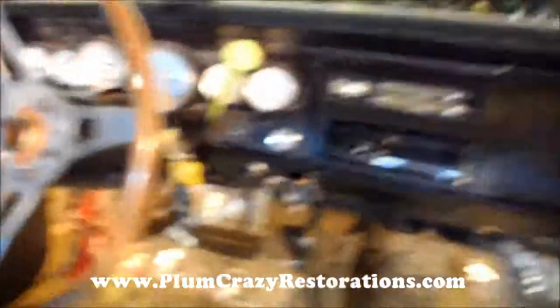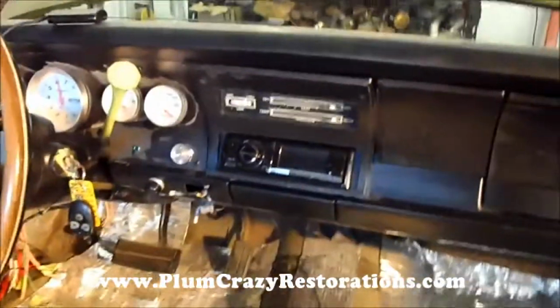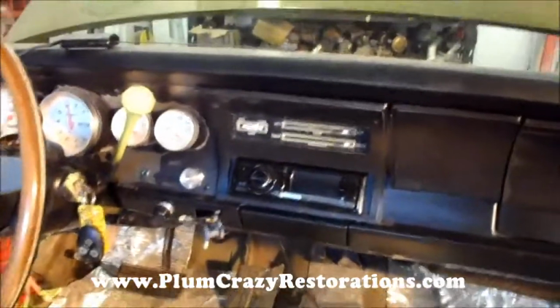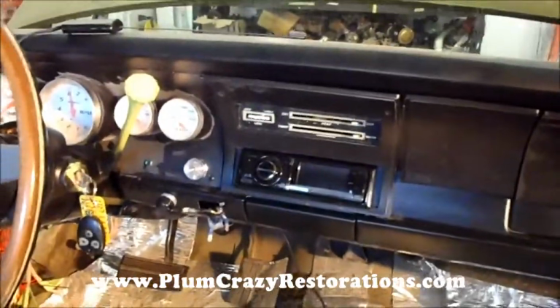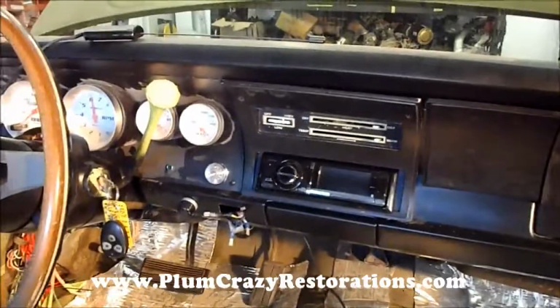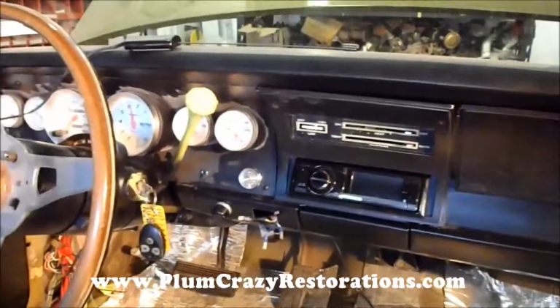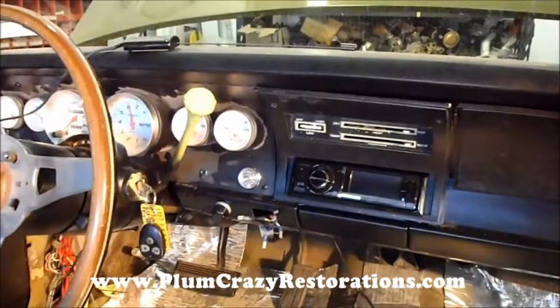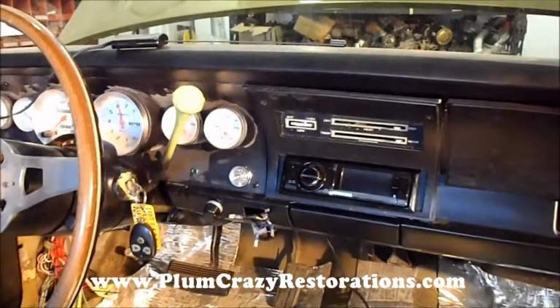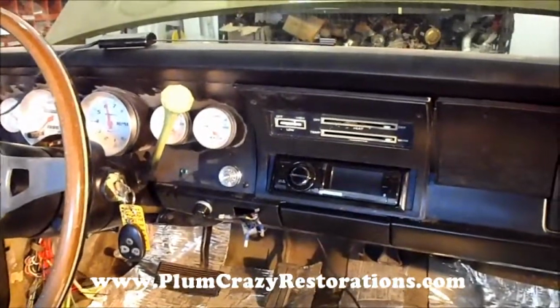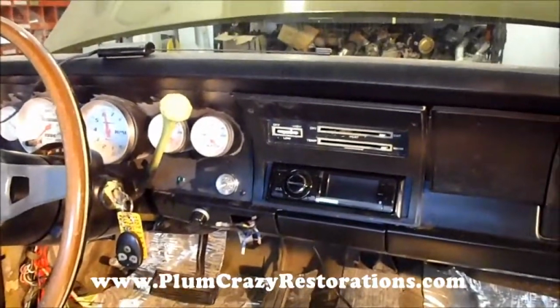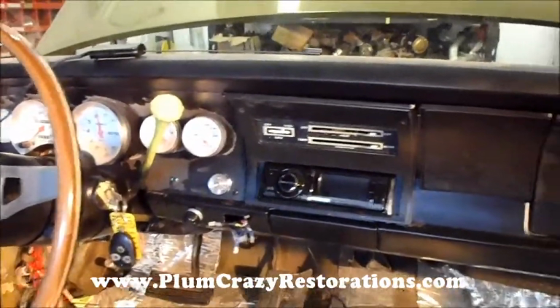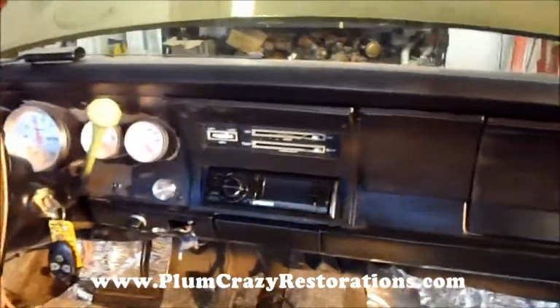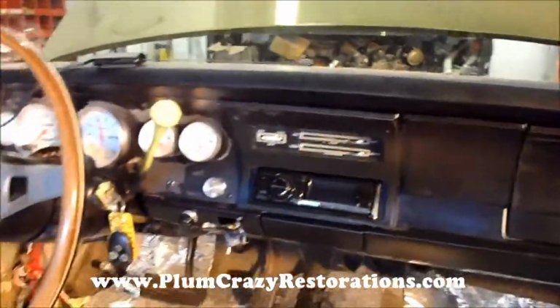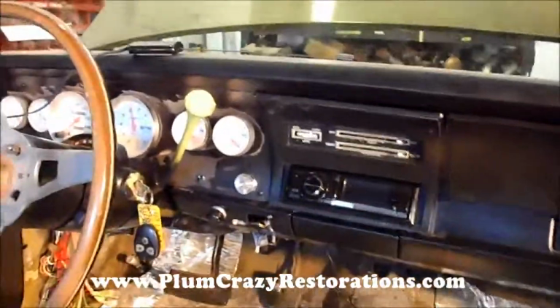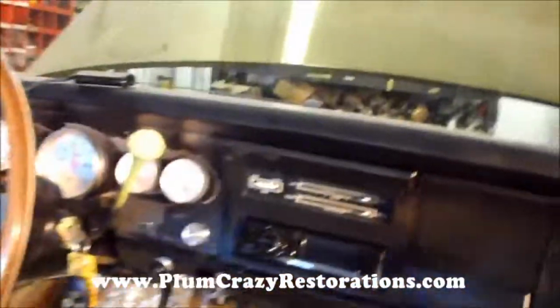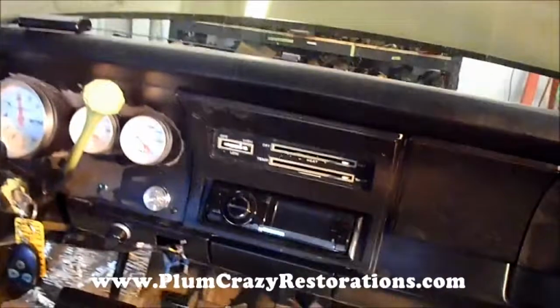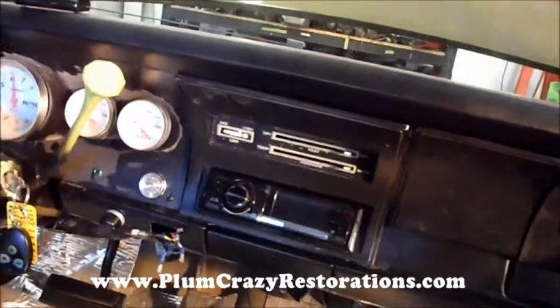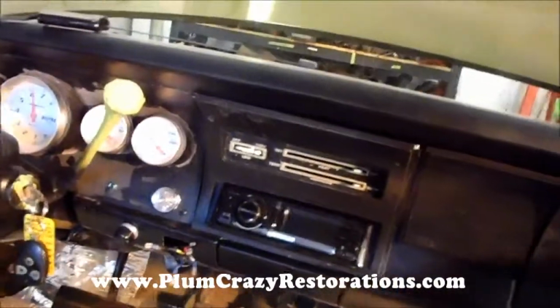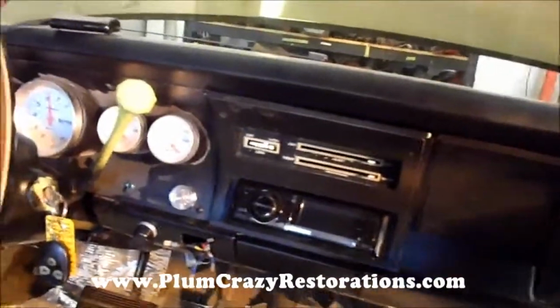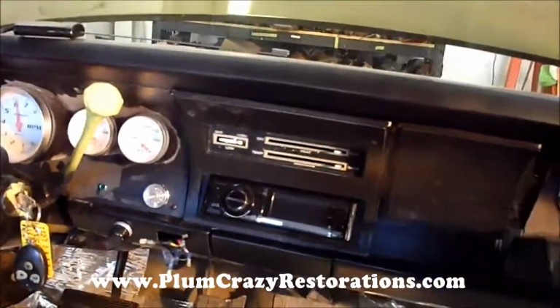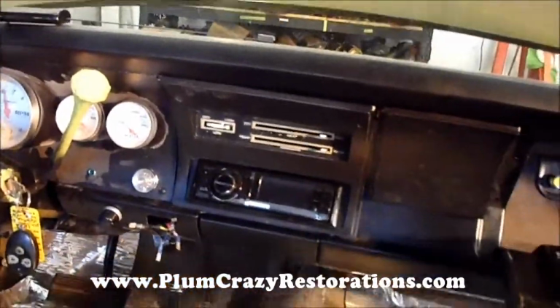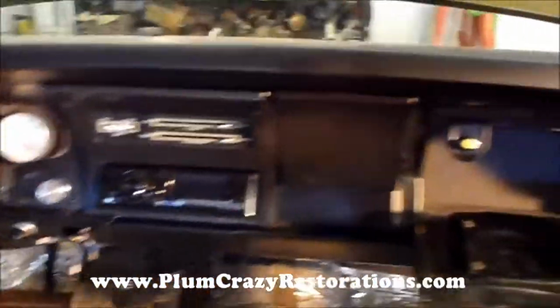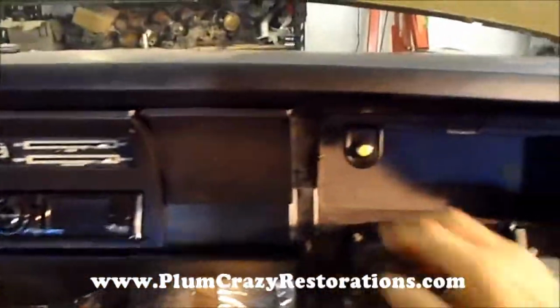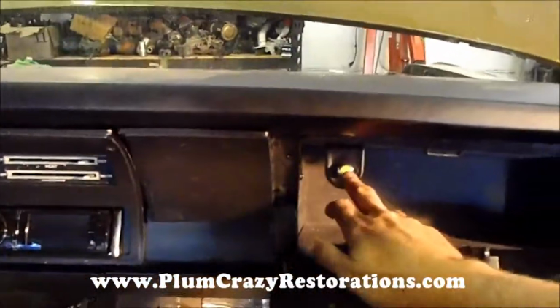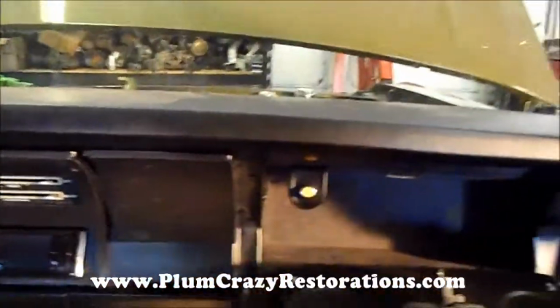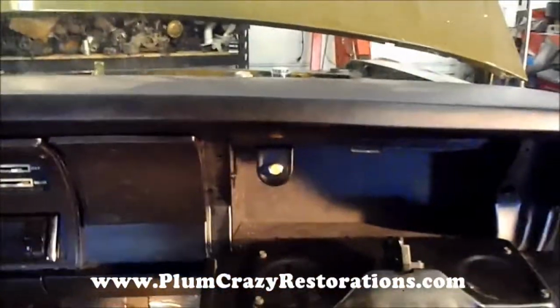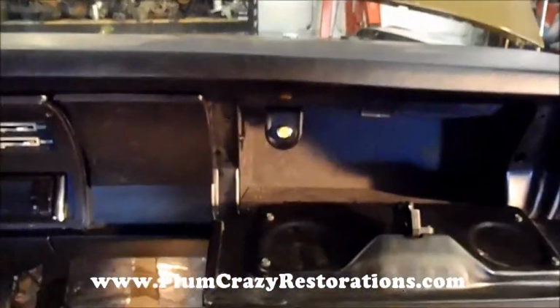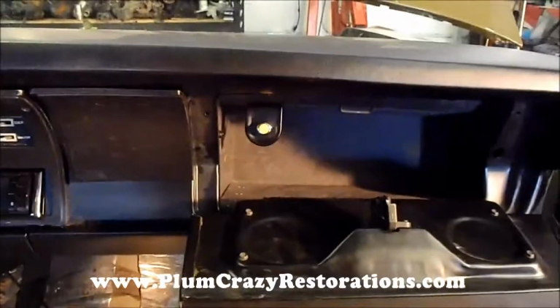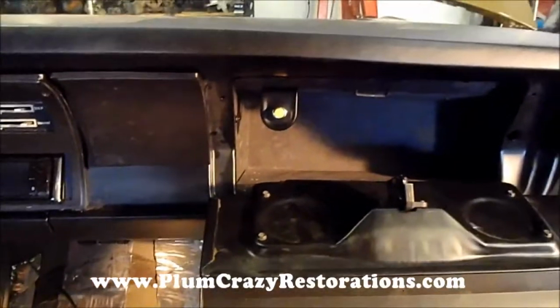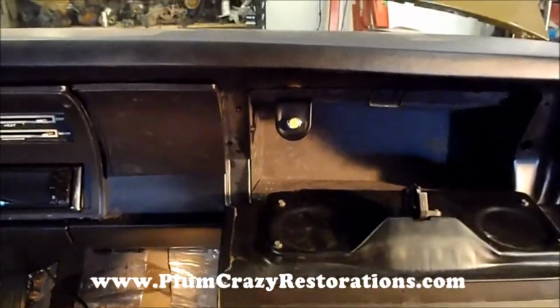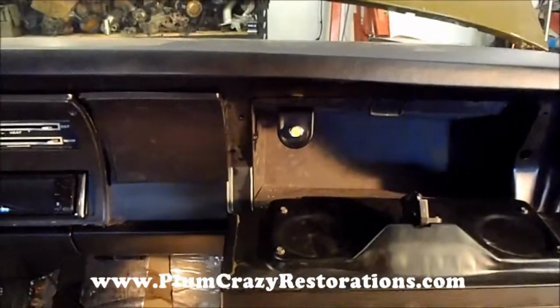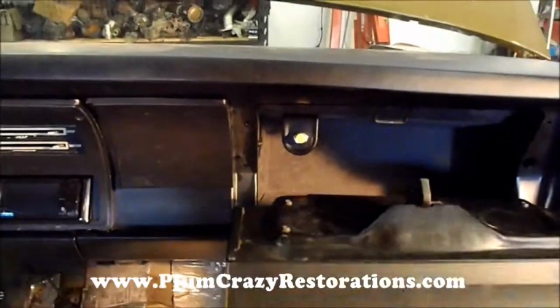The stereo, all the switches on the dash — everything's been tested, and the functionality is really good on everything. Our glove box is installed, and we've got our trunk popper there for the trunk release.